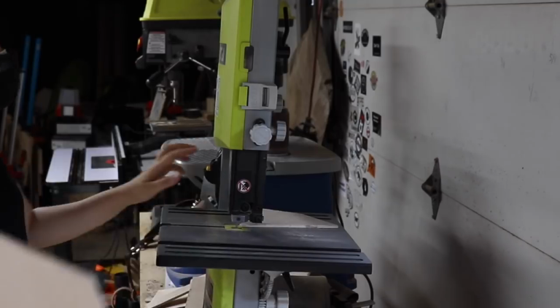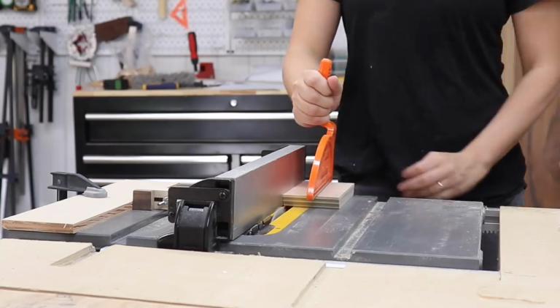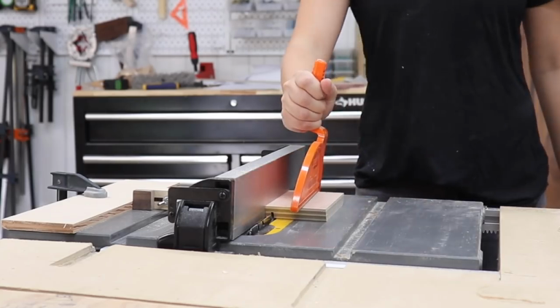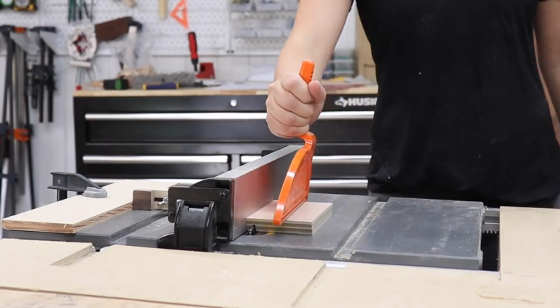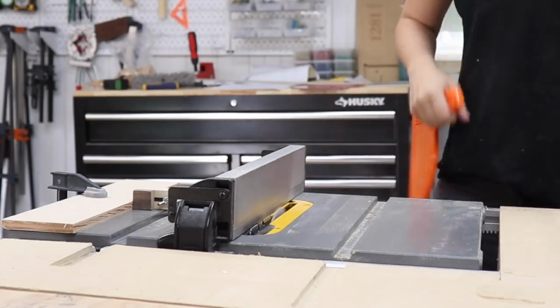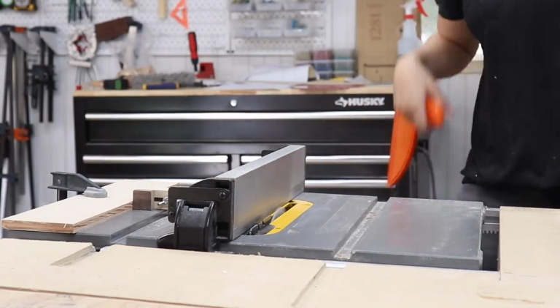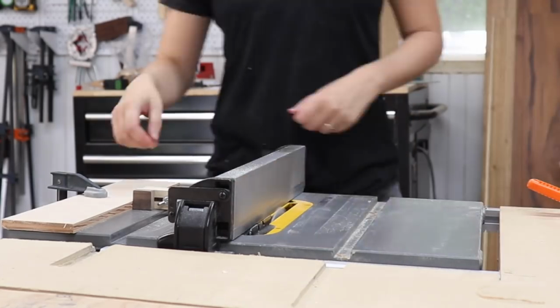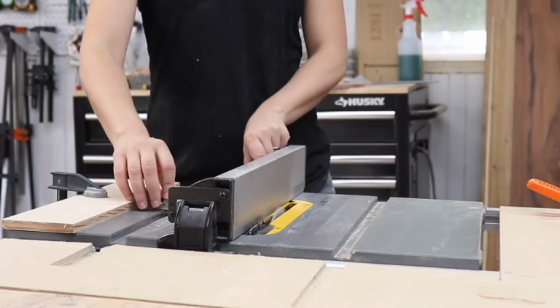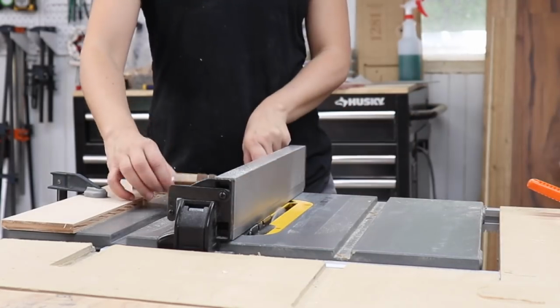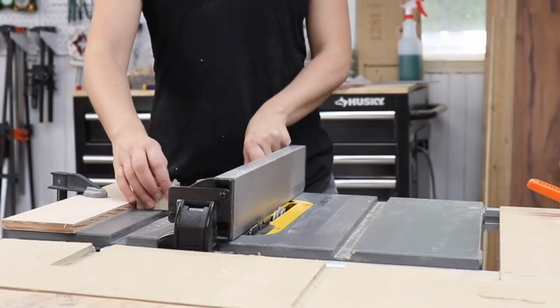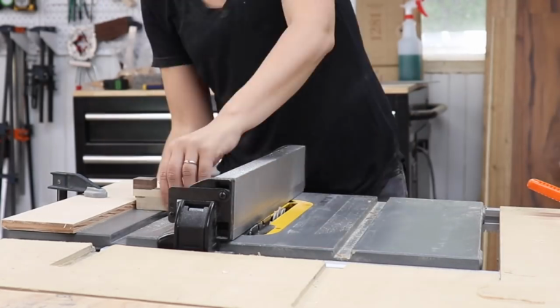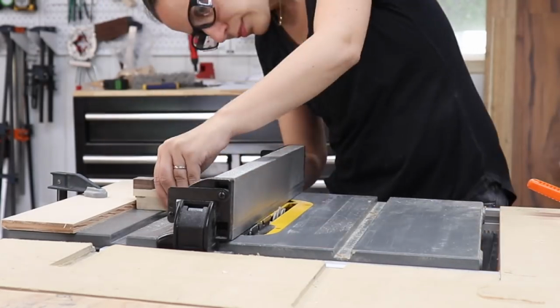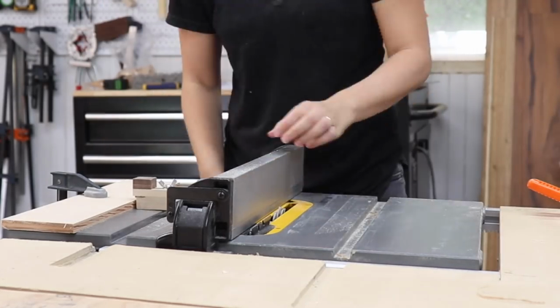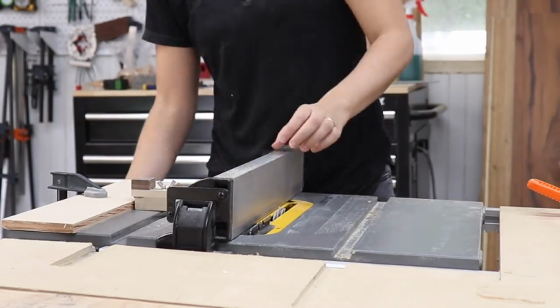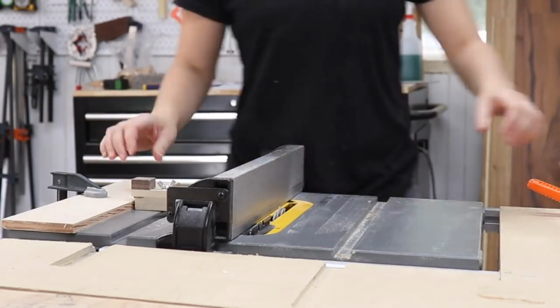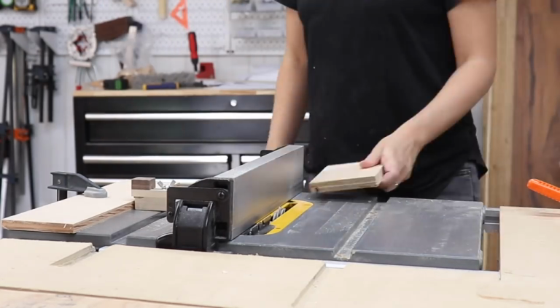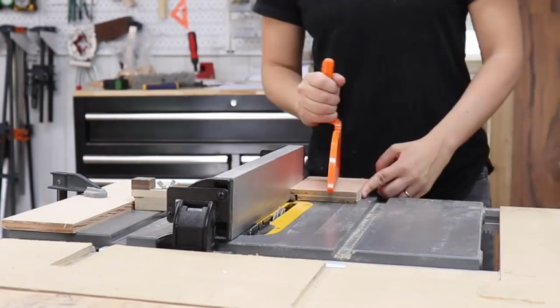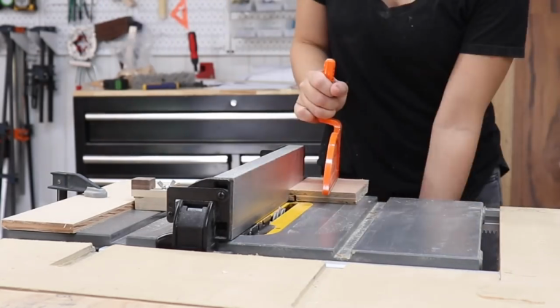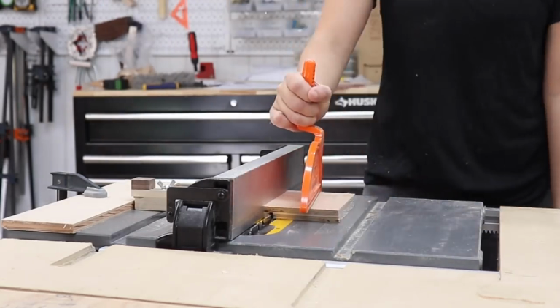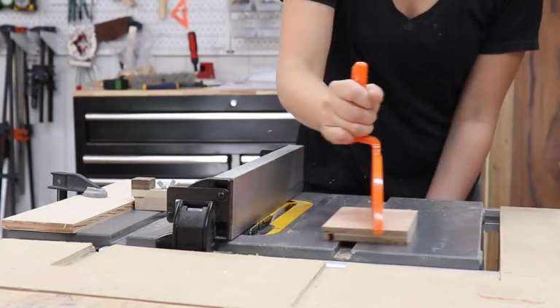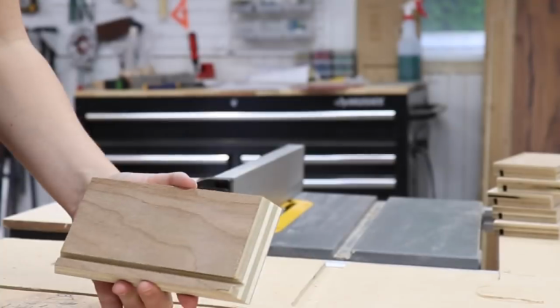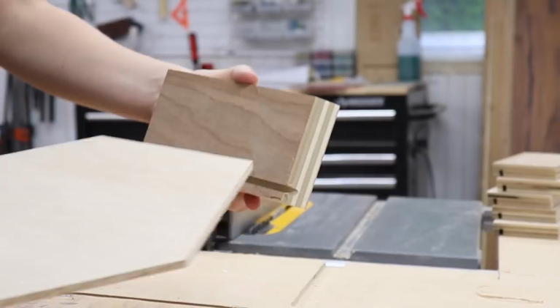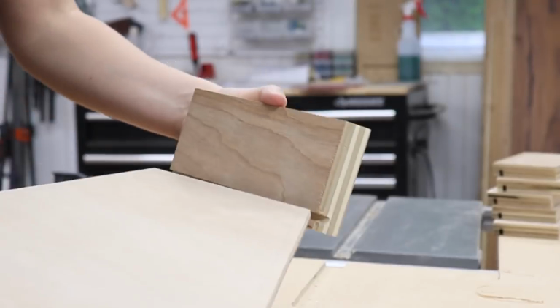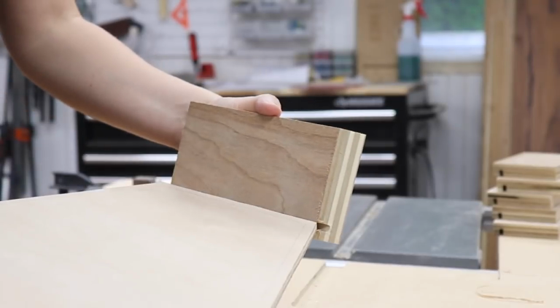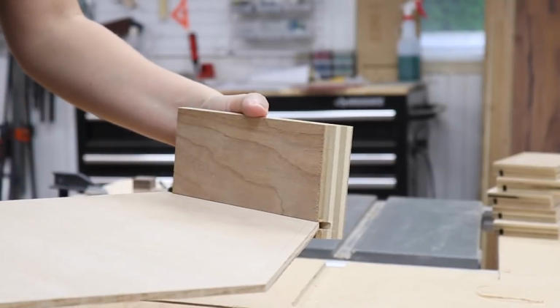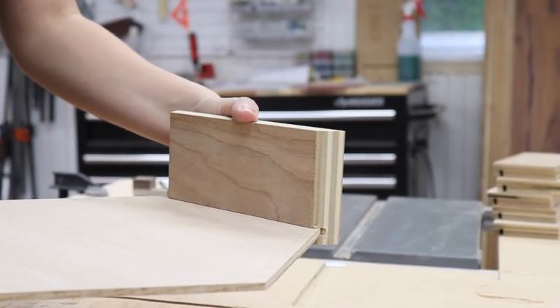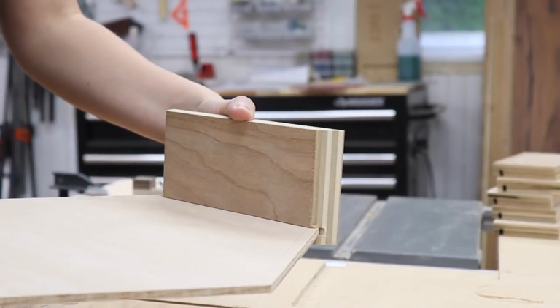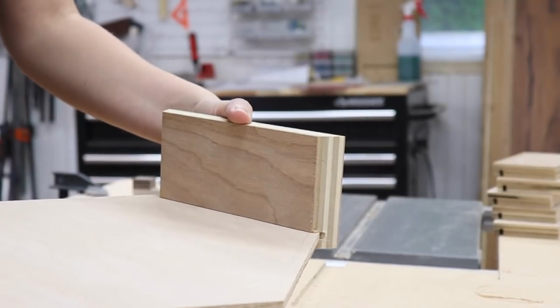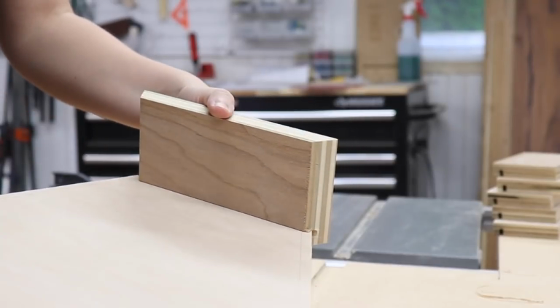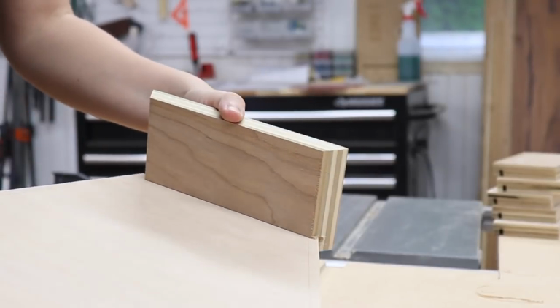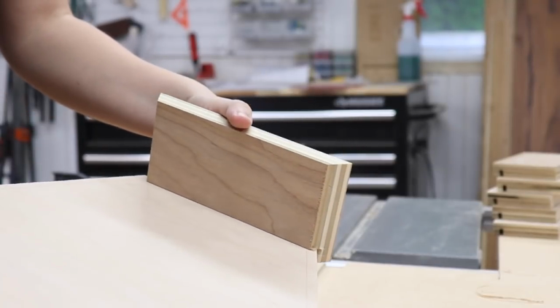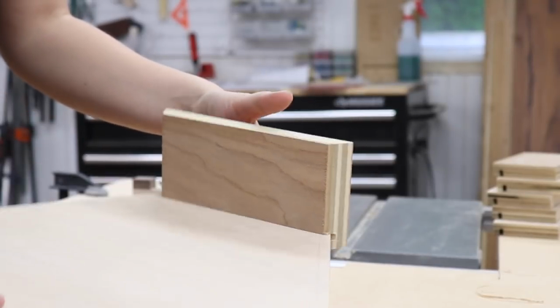To make the groove that the bottom will fit into, I ran the pieces on the table saw using my kerf maker to get the perfect thickness for the groove.